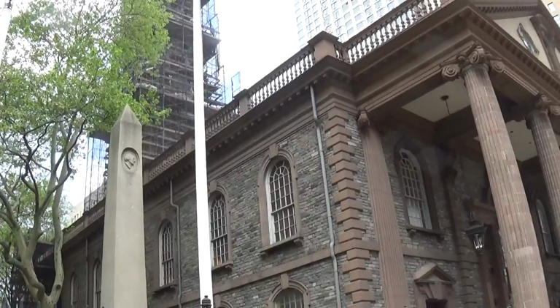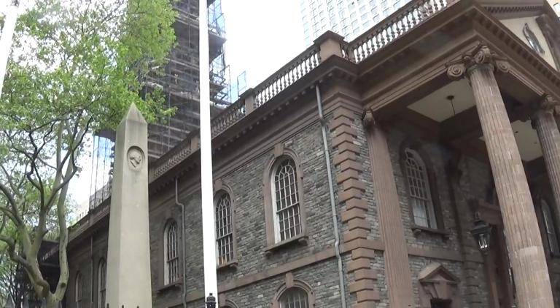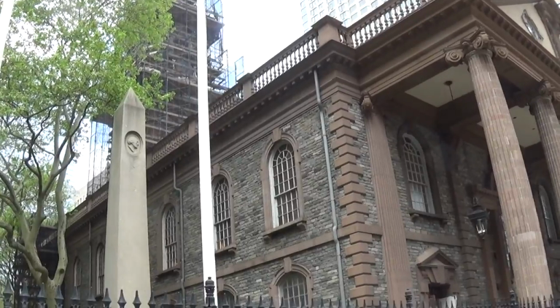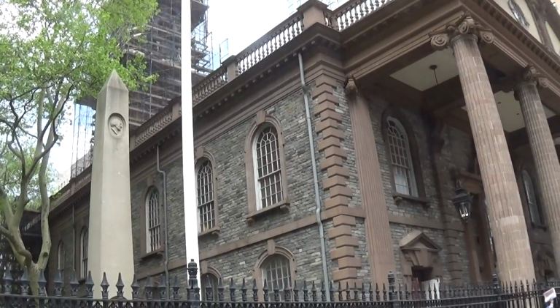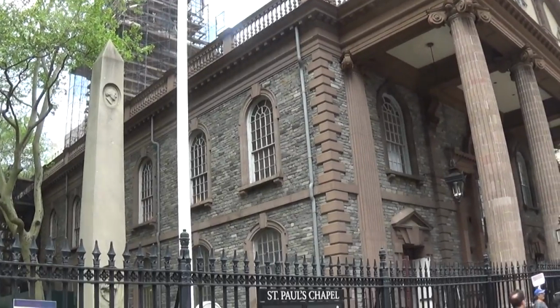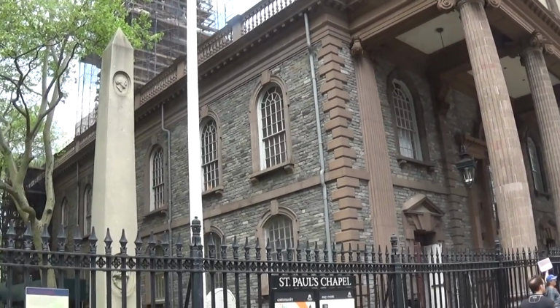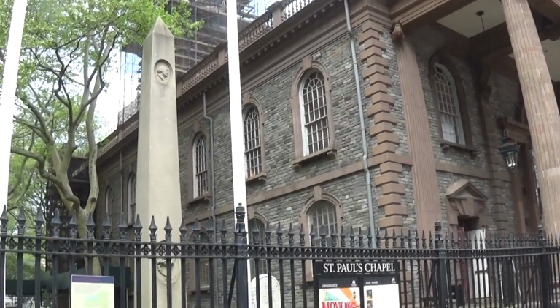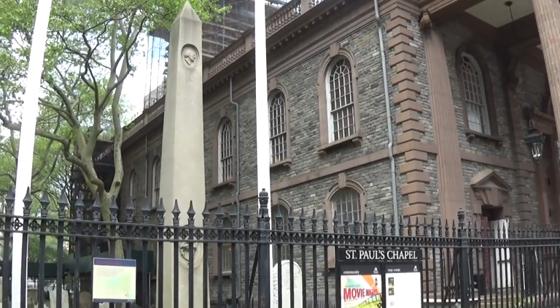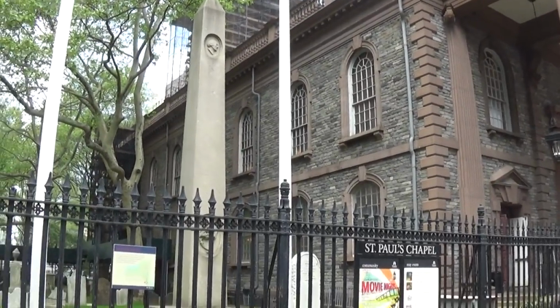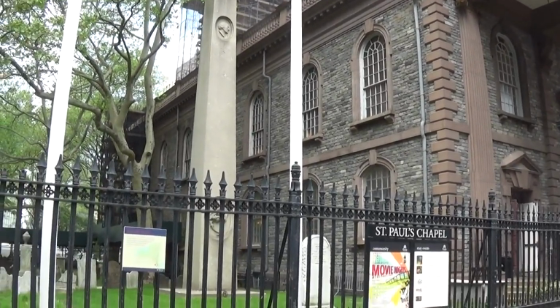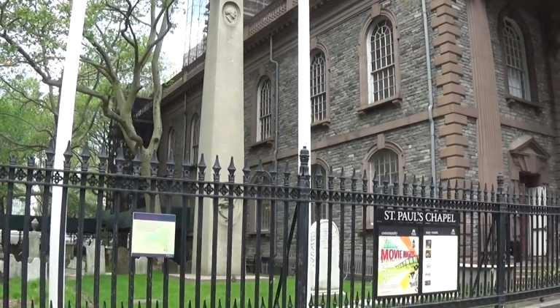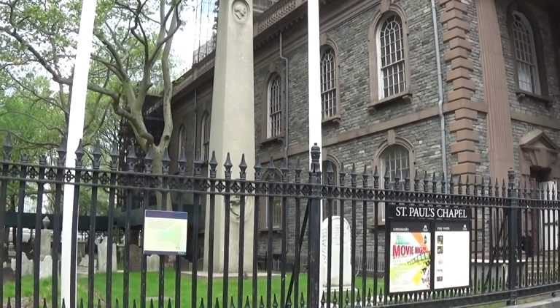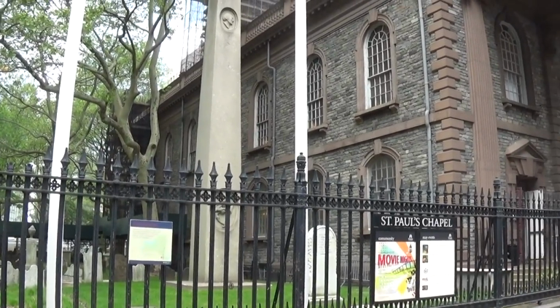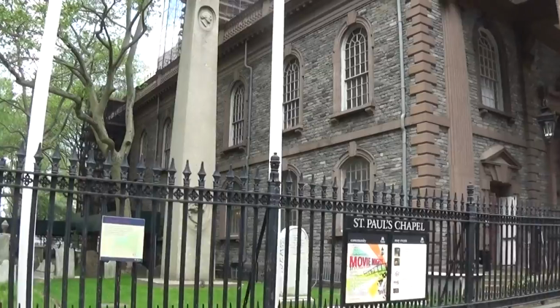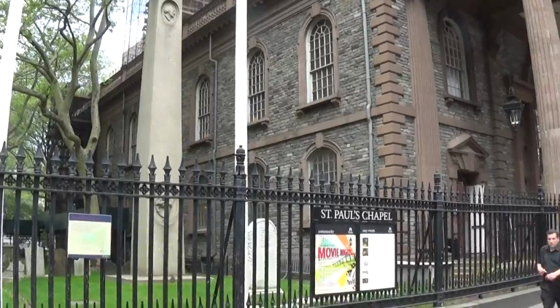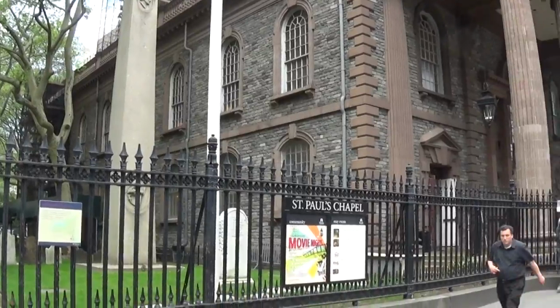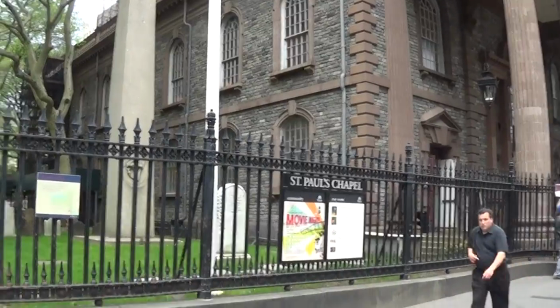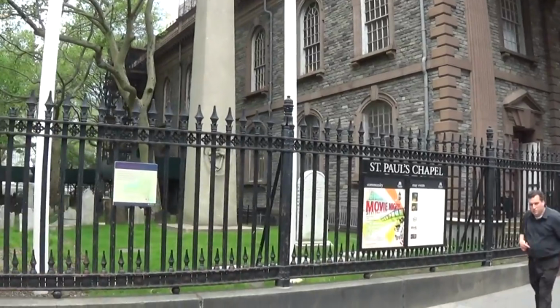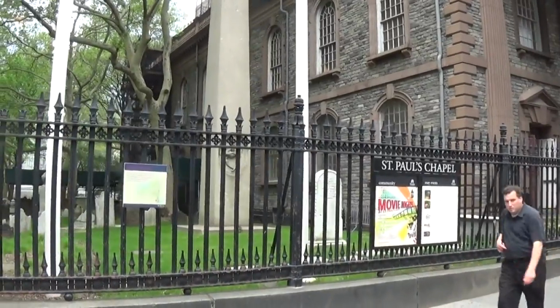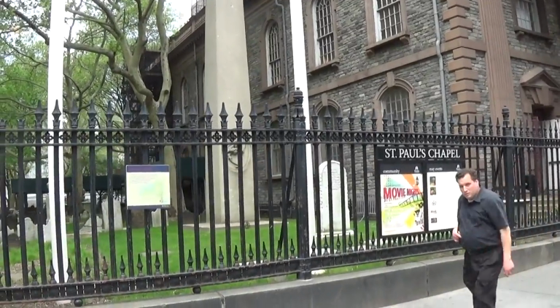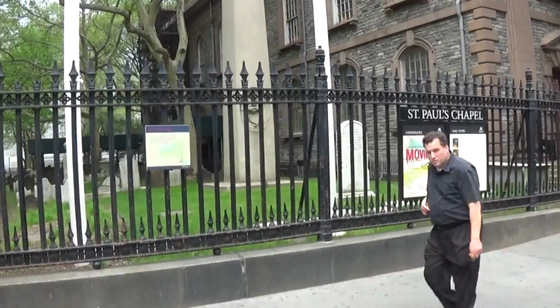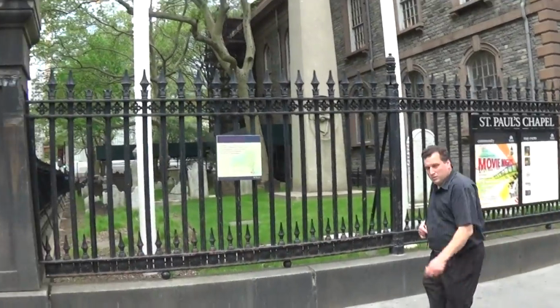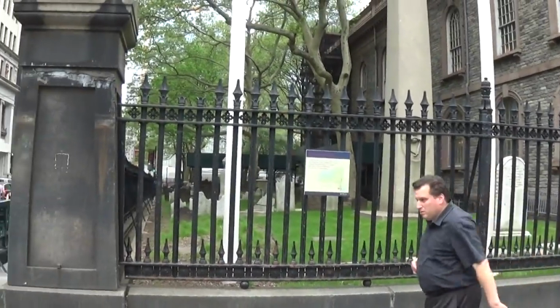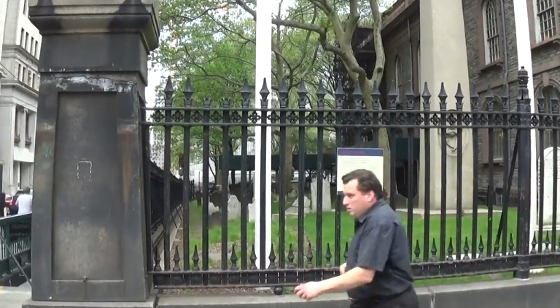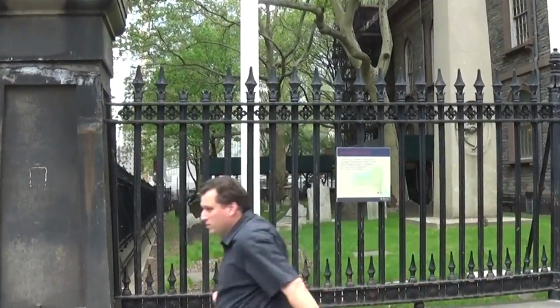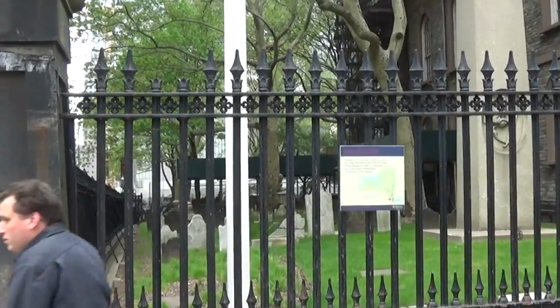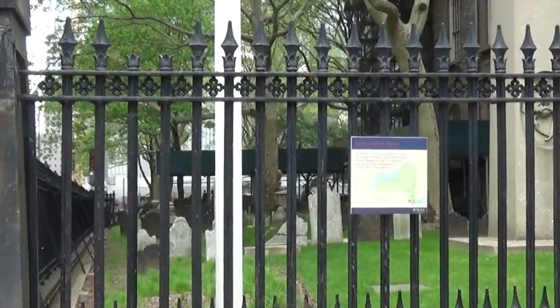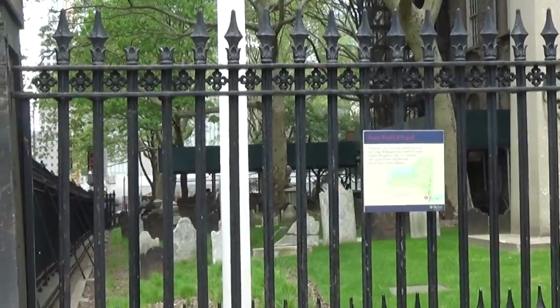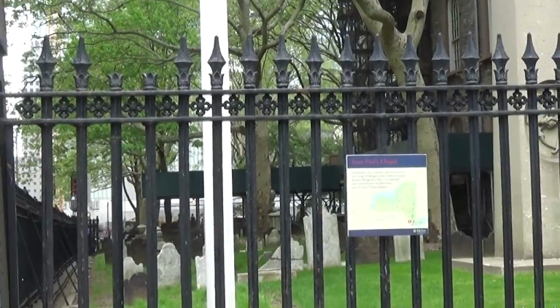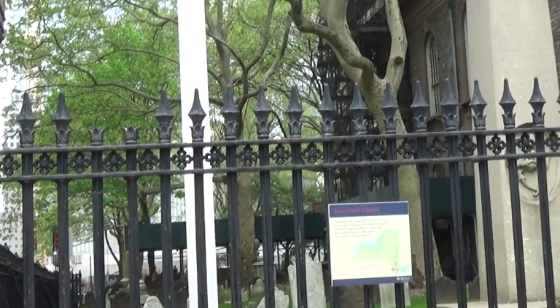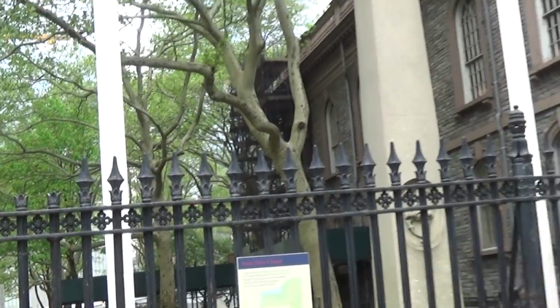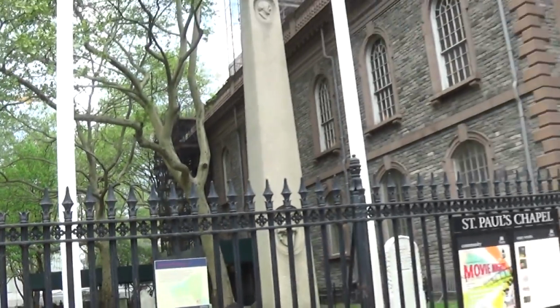This is St. Paul's Chapel and it's in Lower Manhattan. It's a very beautiful chapel. A lot of famous people are buried in the graveyard. You can see the graveyard here and you can see how beautiful it is.